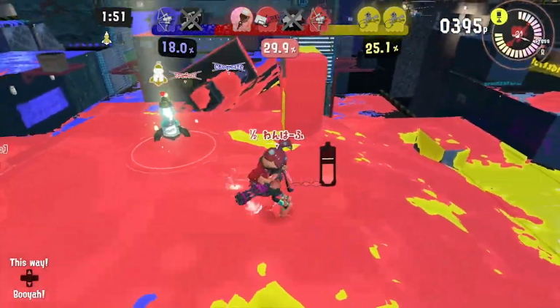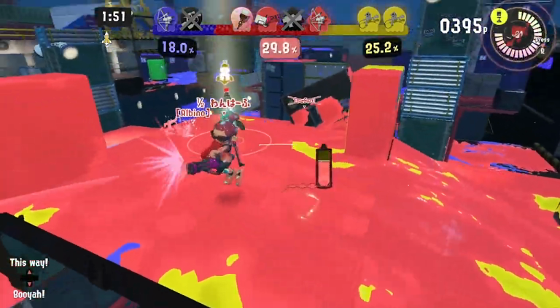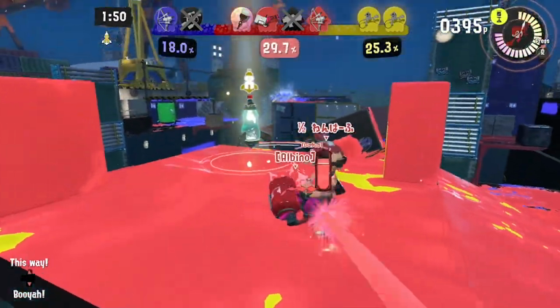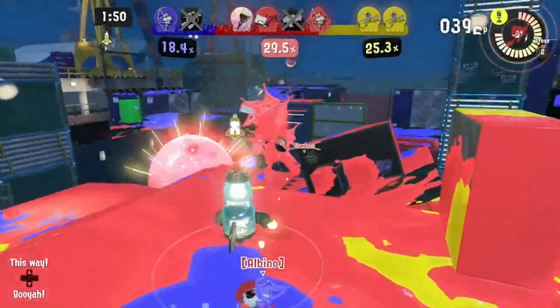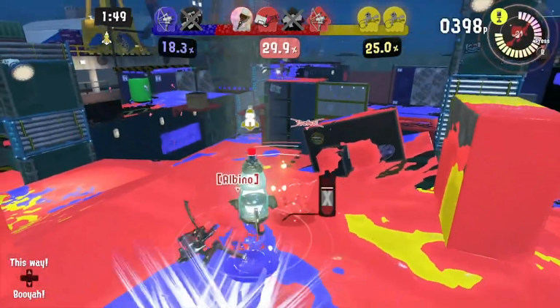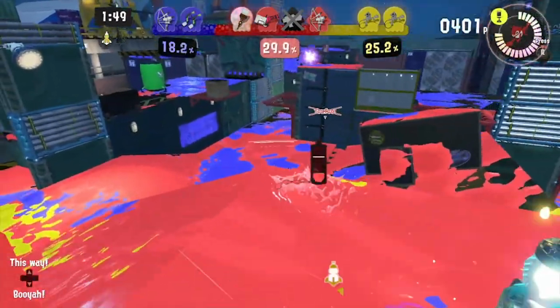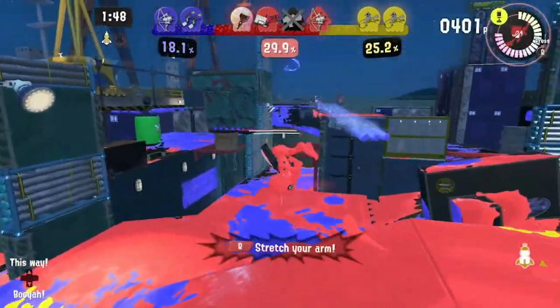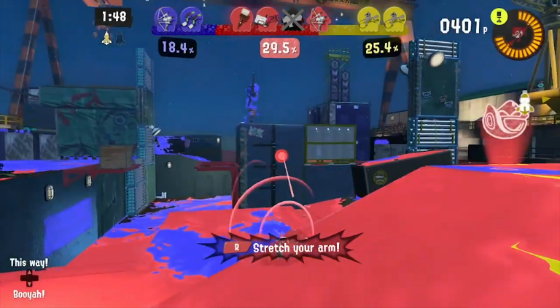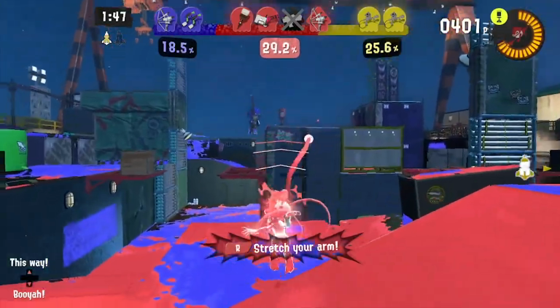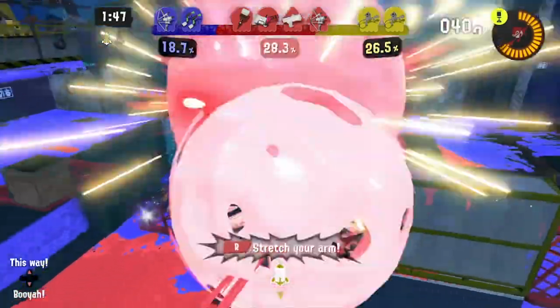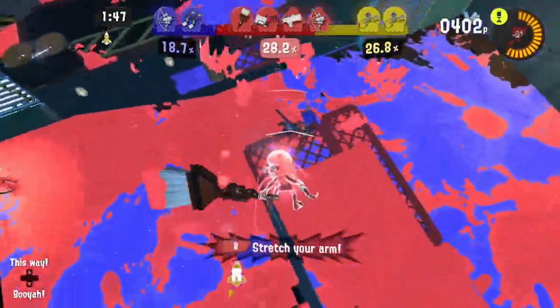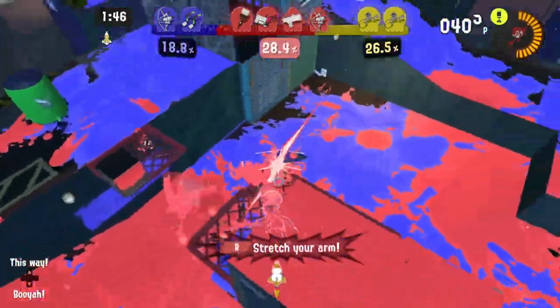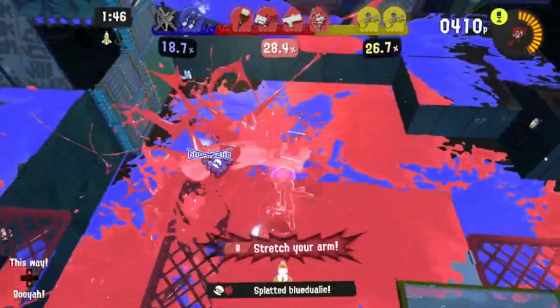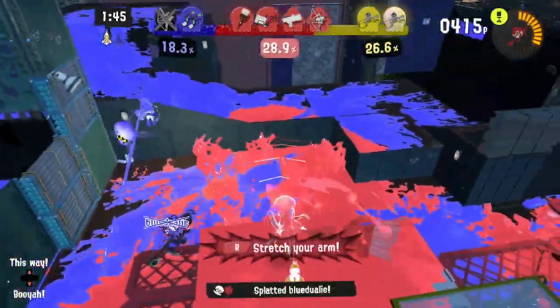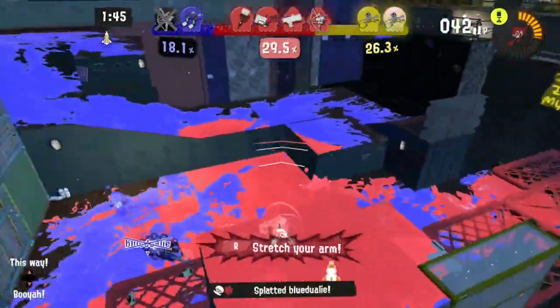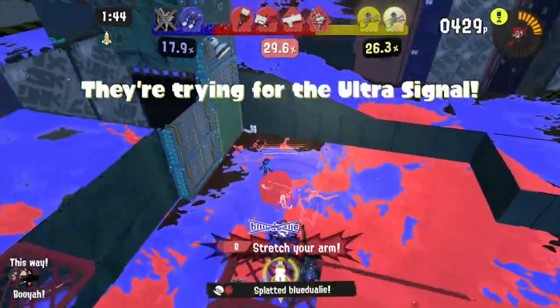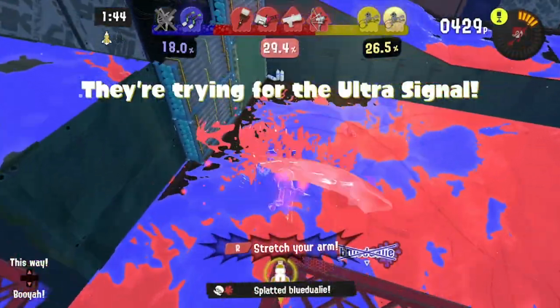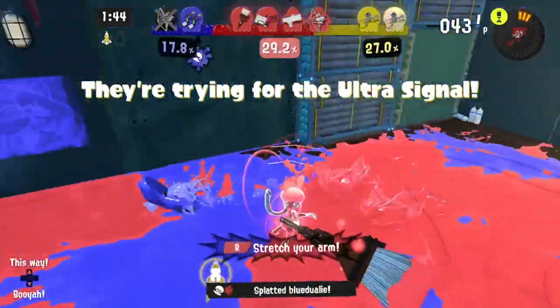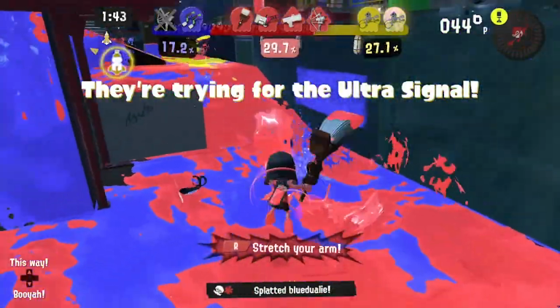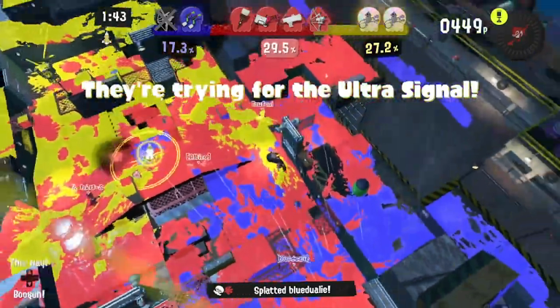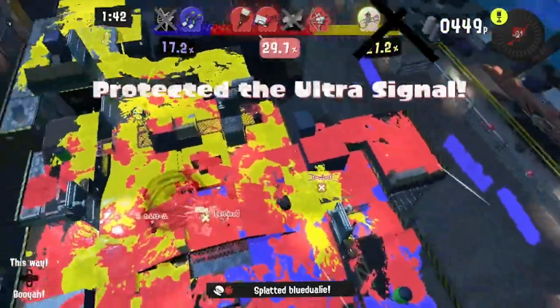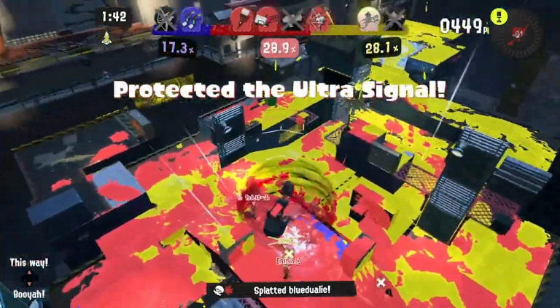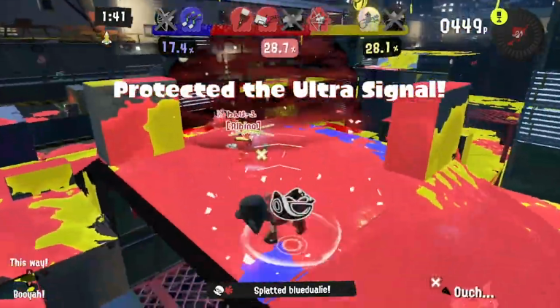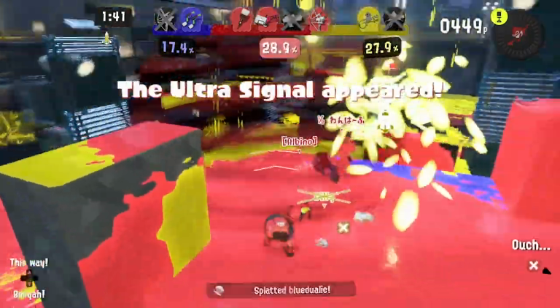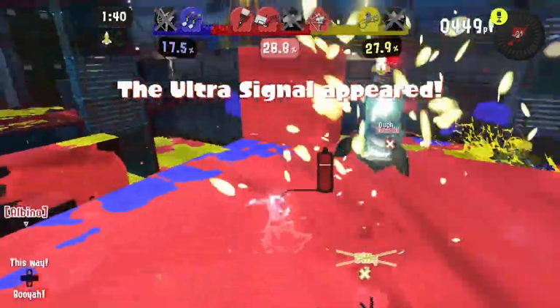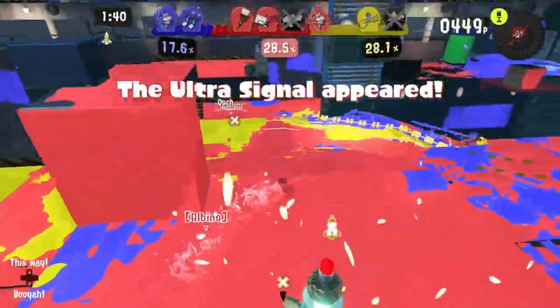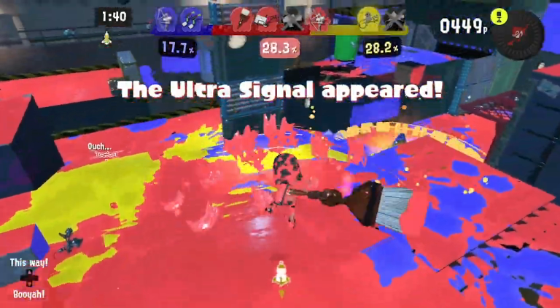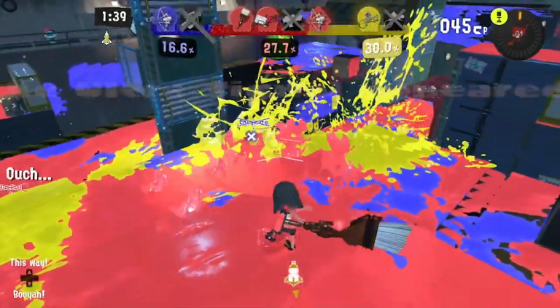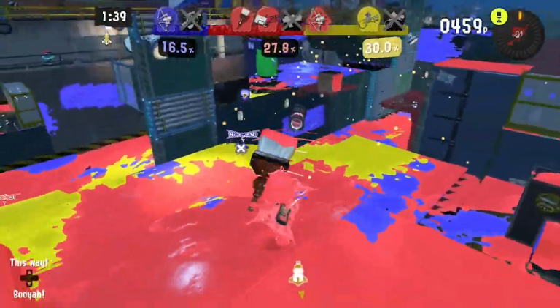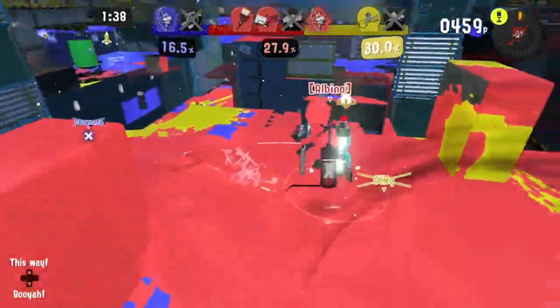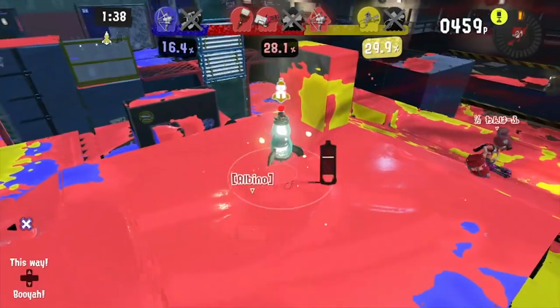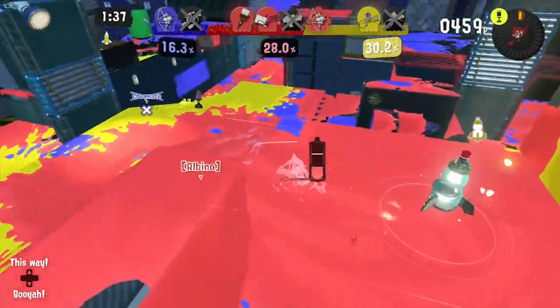Then there's the more evil strategy. It starts out the same, but instead of just denying entrance in, you always push your advantage against one side. This means that two of your split players will try to also control an enemy base while the two remaining keep mid.